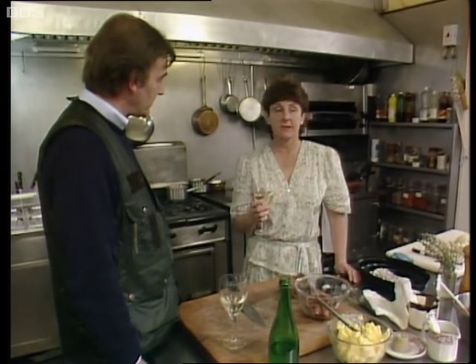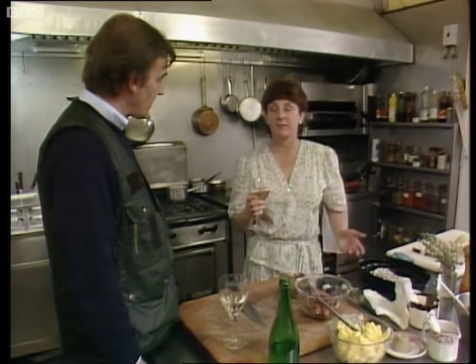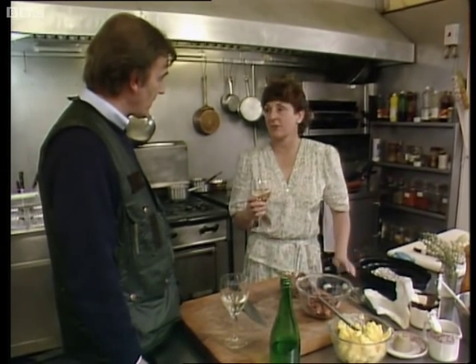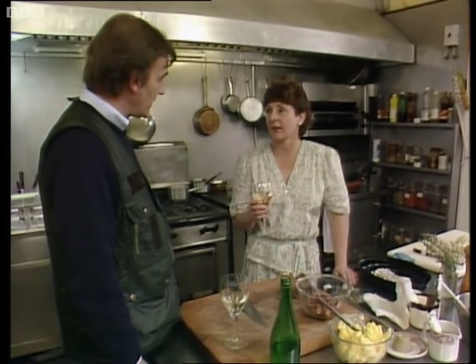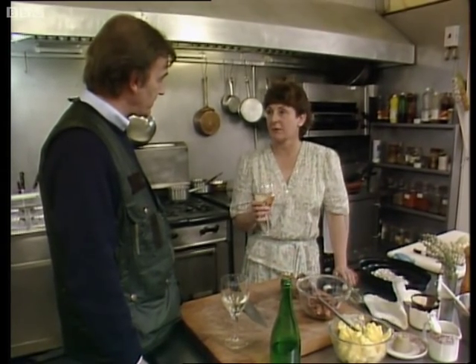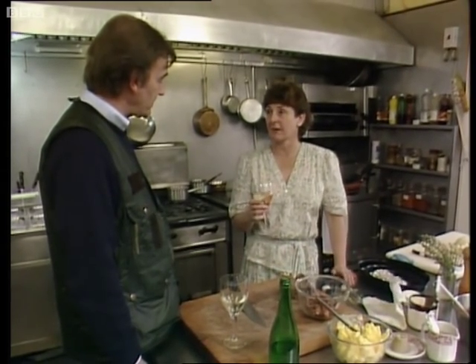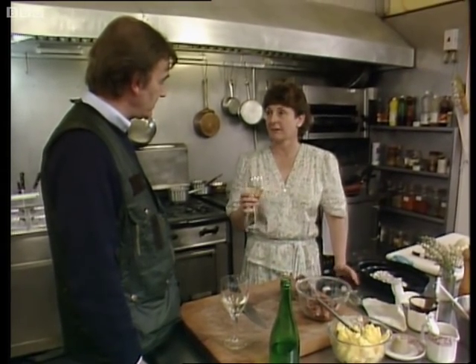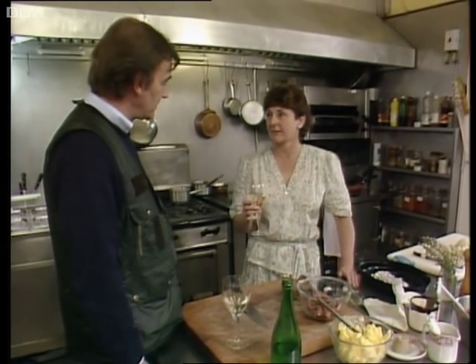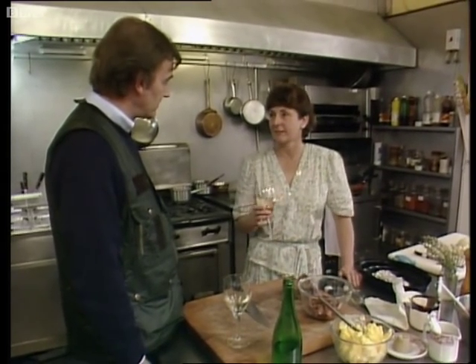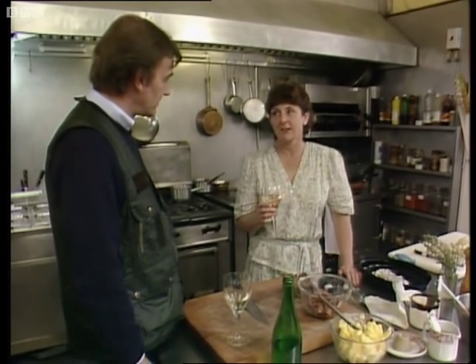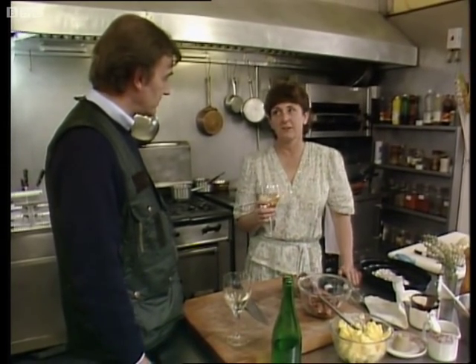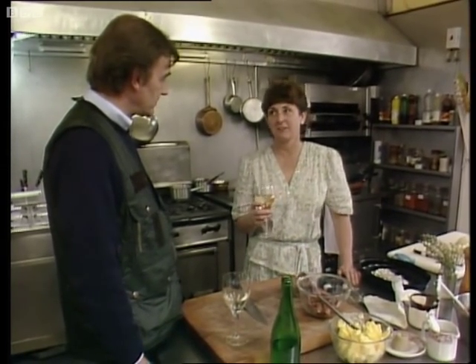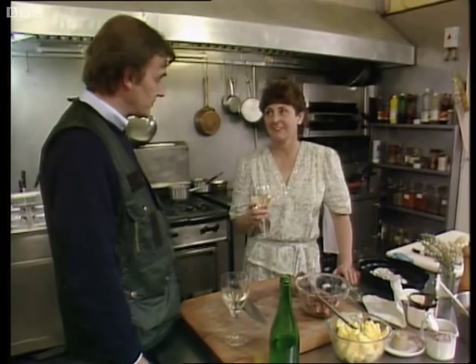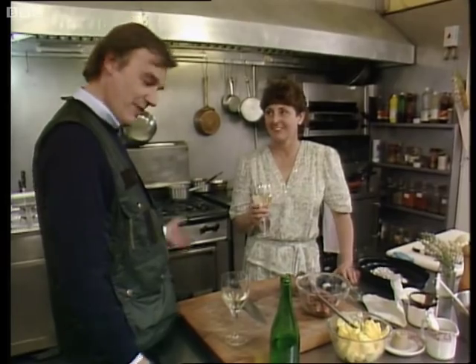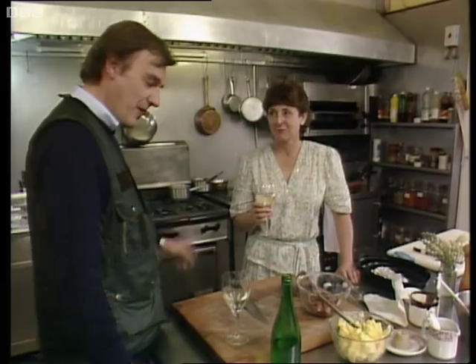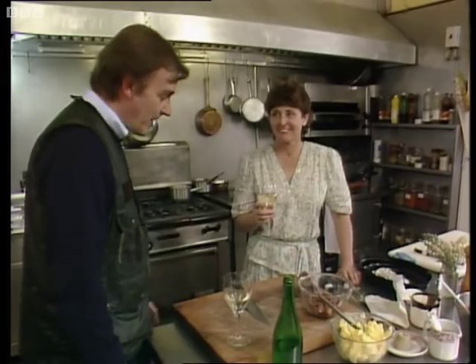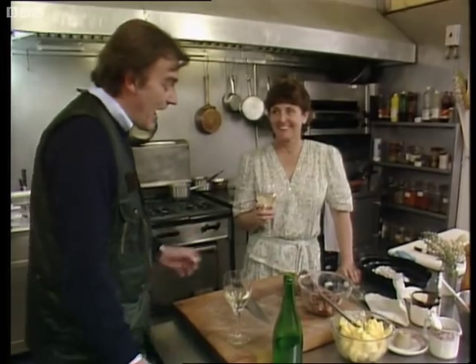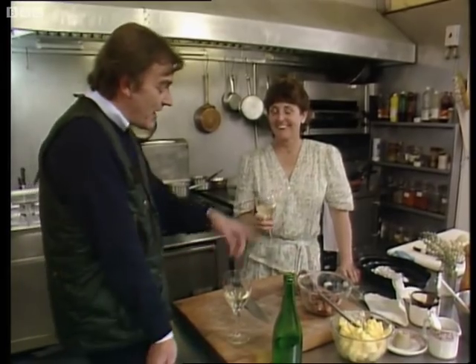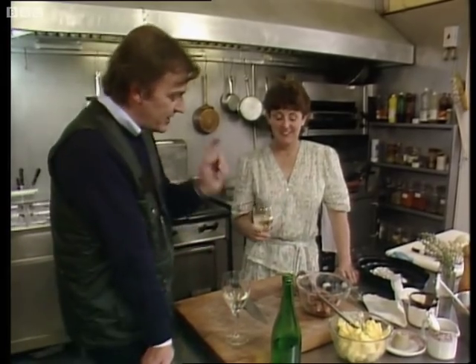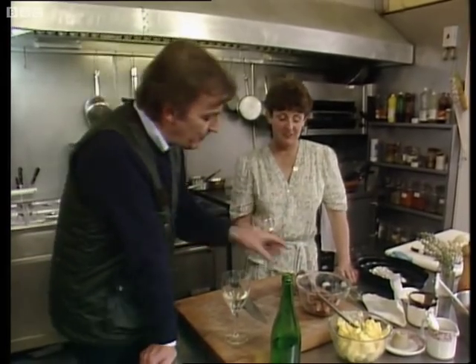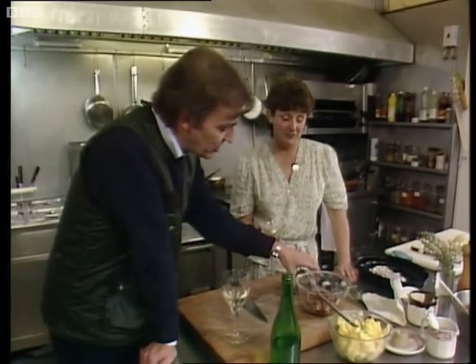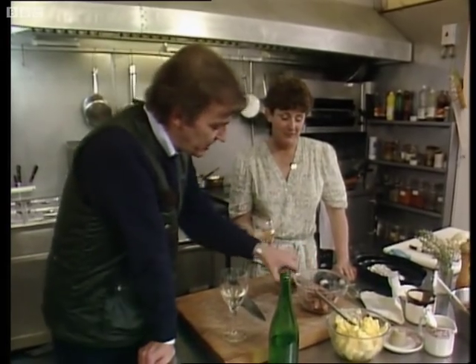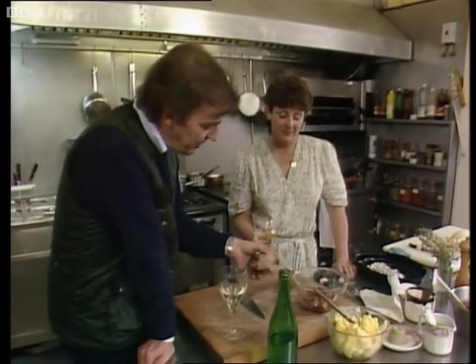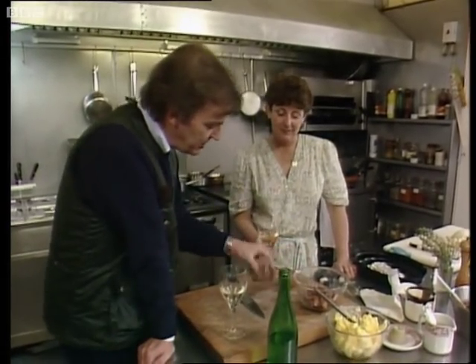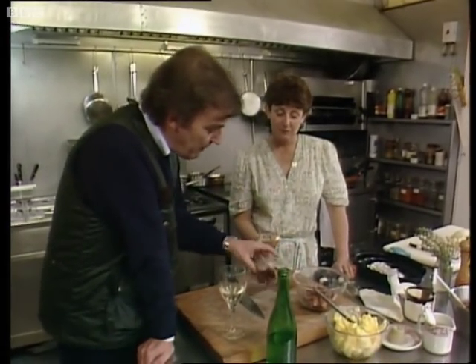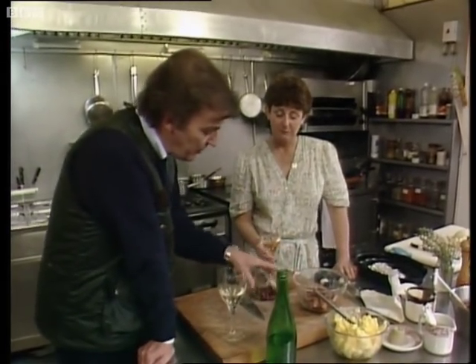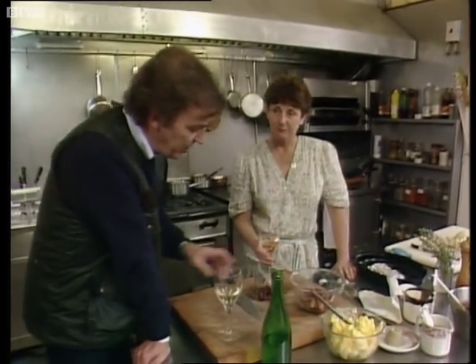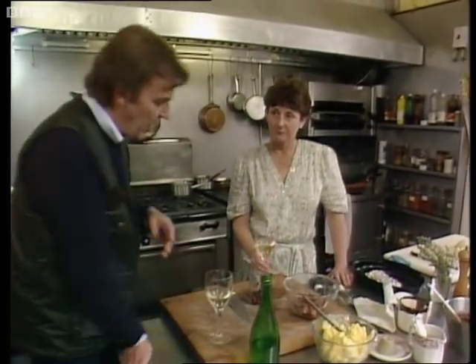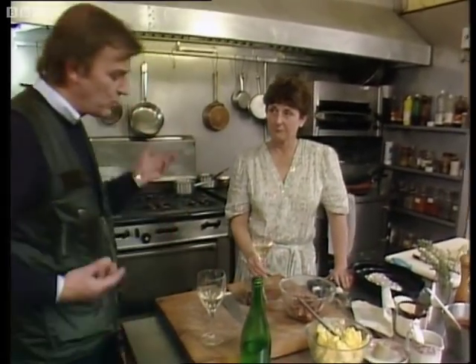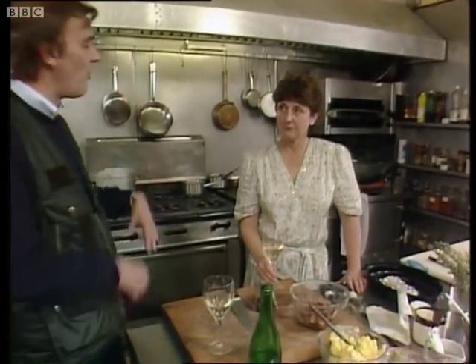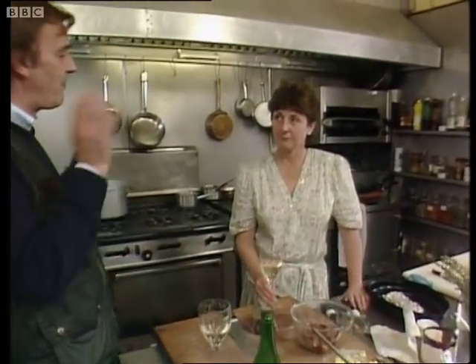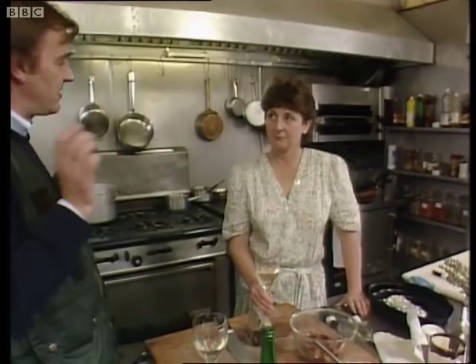But today's the first of July, we have a fire on, so it's not looking too good. Anyway, let's get down to pigeons, because pigeons people think are humble, common, peasanty.